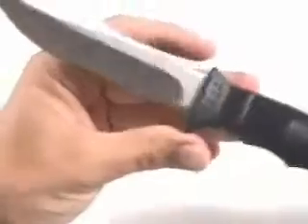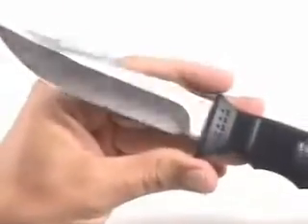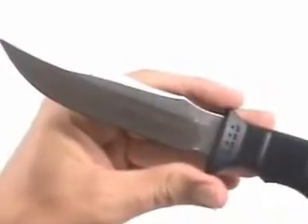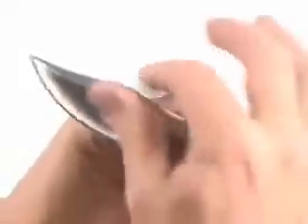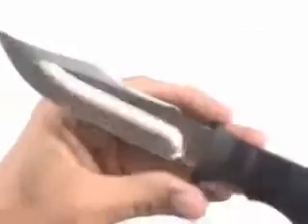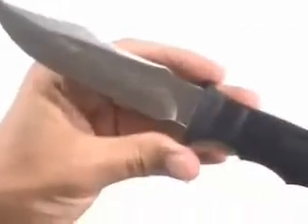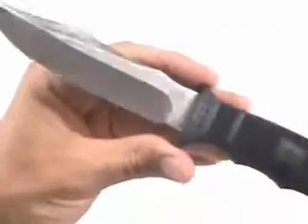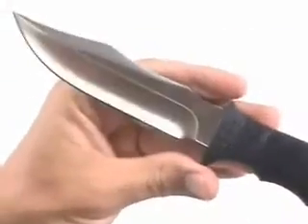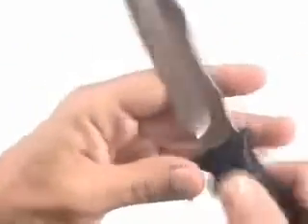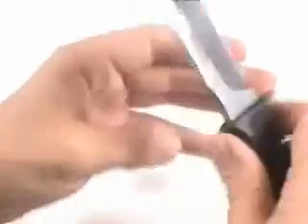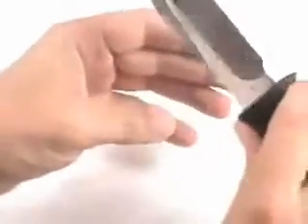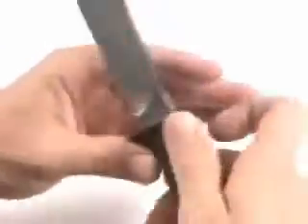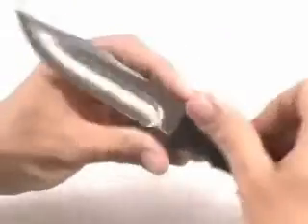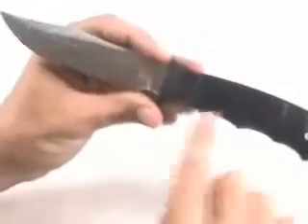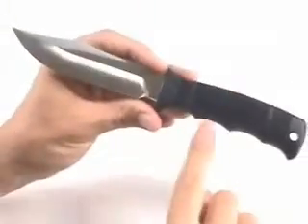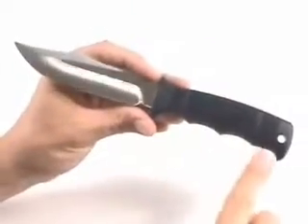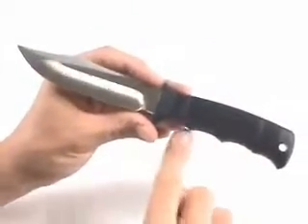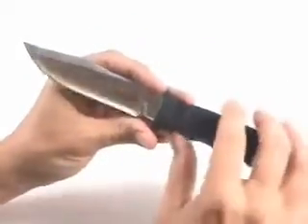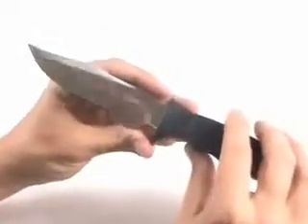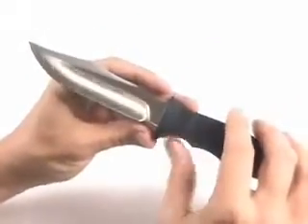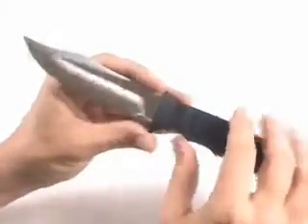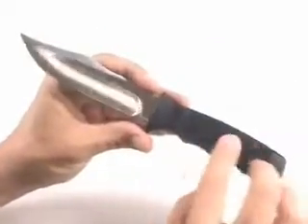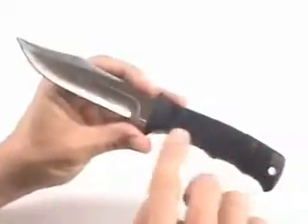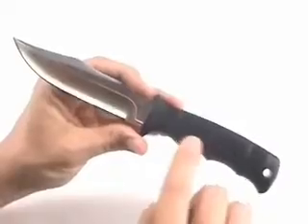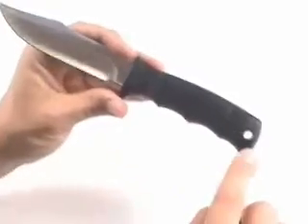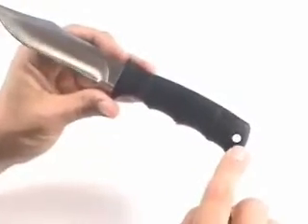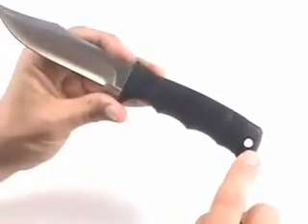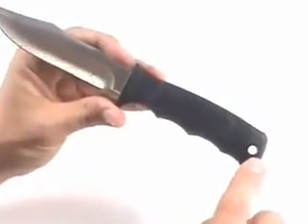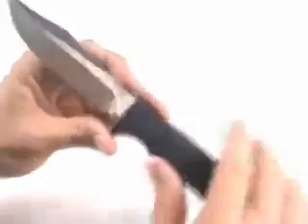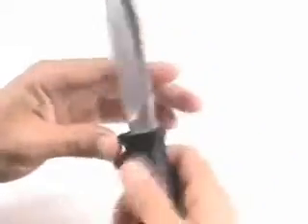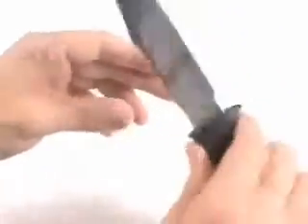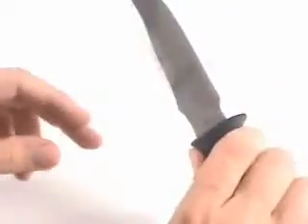The handle has finger grooves underneath and checkering on the grip to prevent slipping. The handle itself is made of Zytel Nylon — it's a very durable material. There's also a hole in the end for a lanyard if that's what you want.